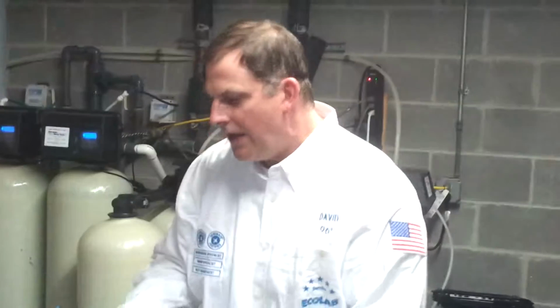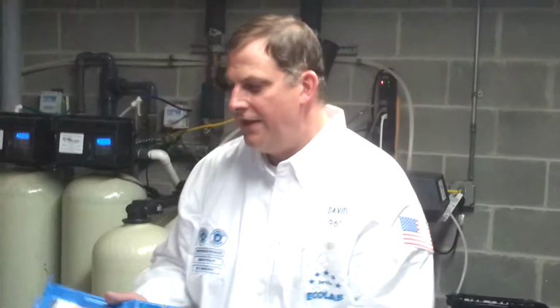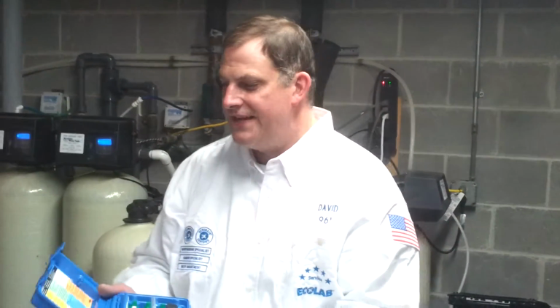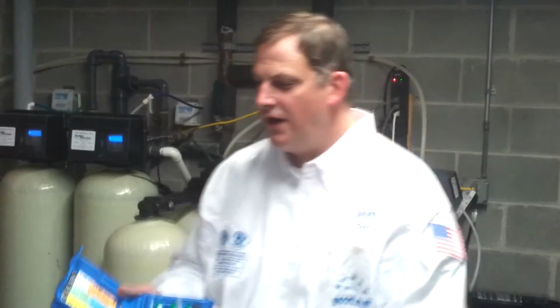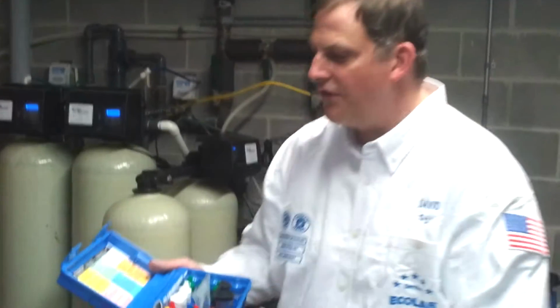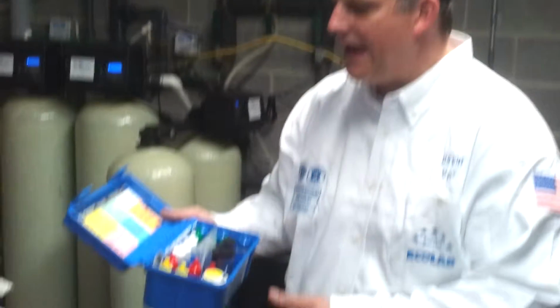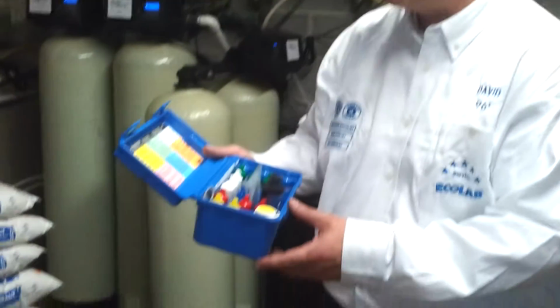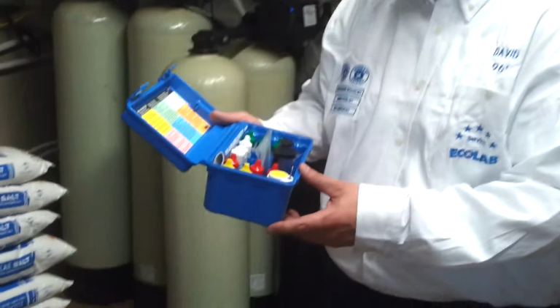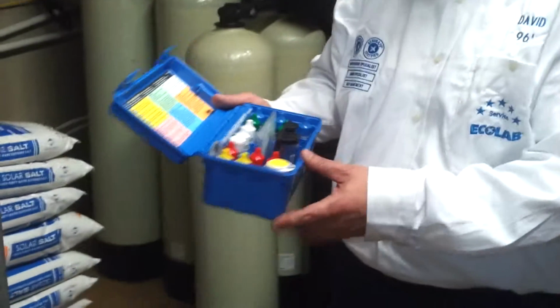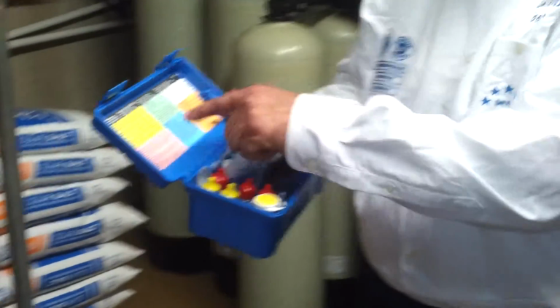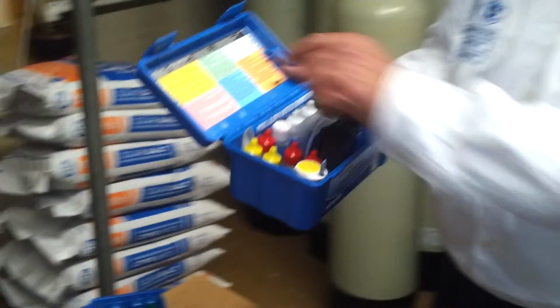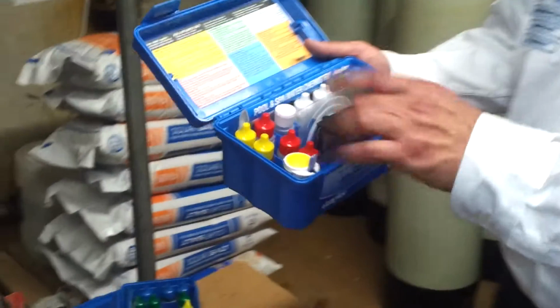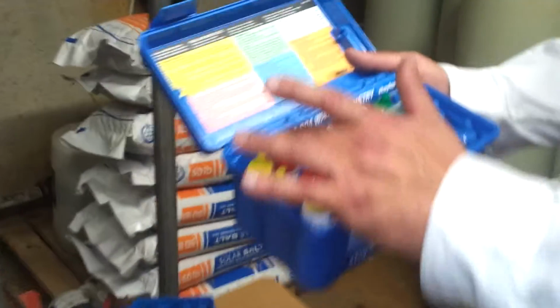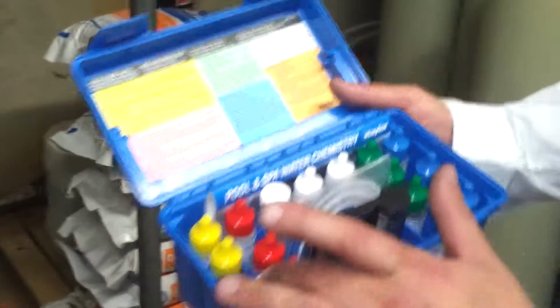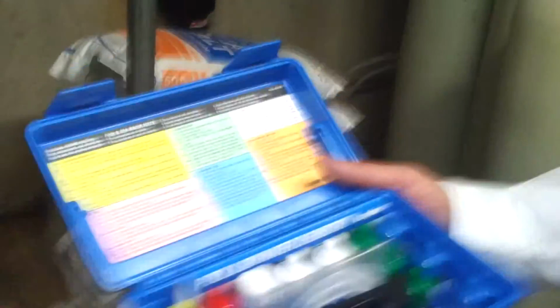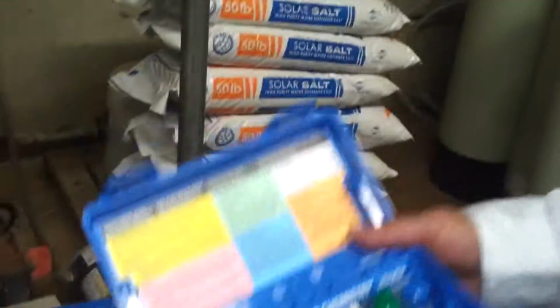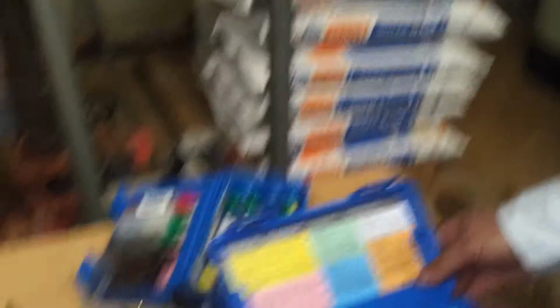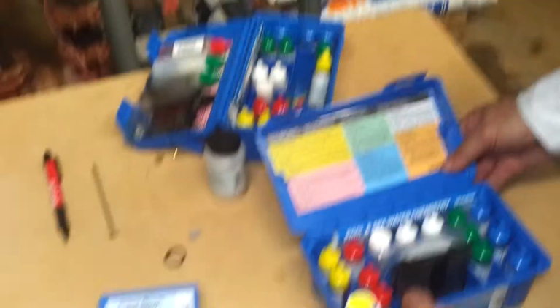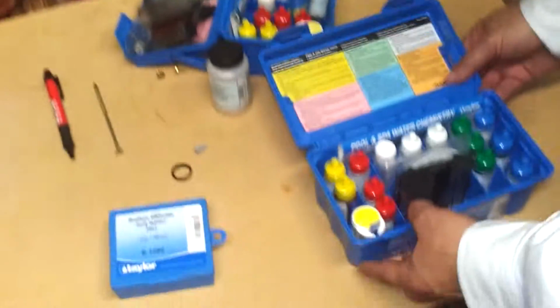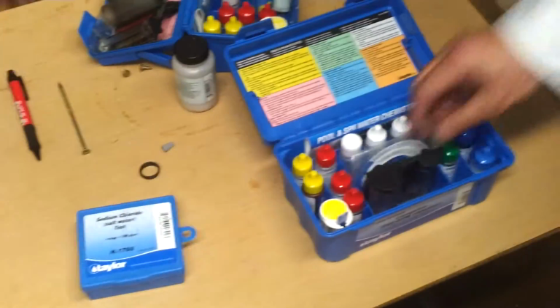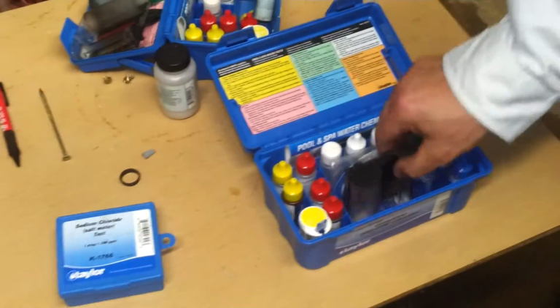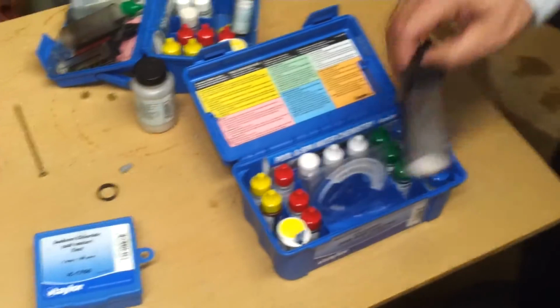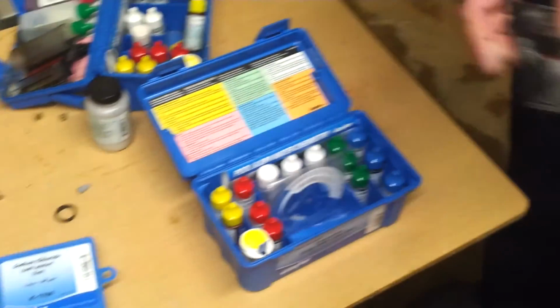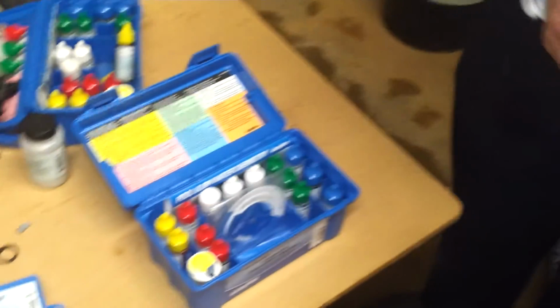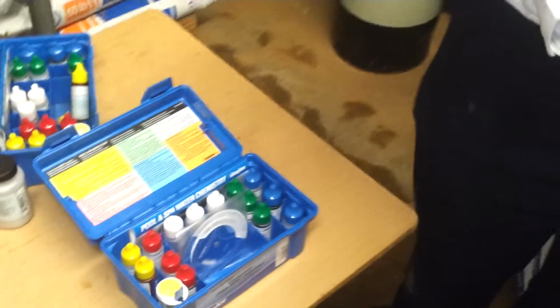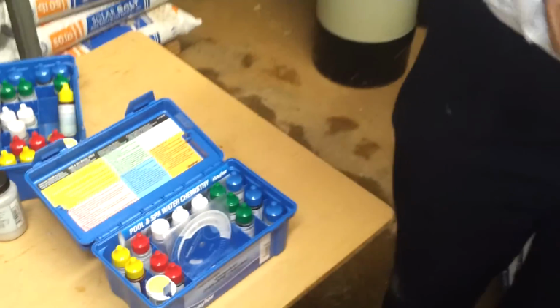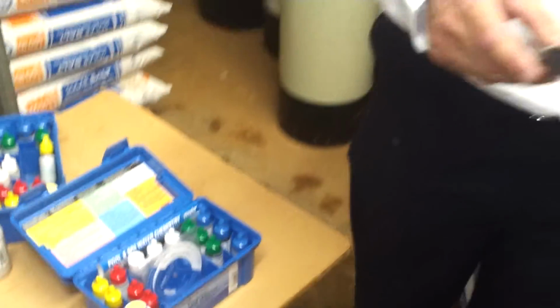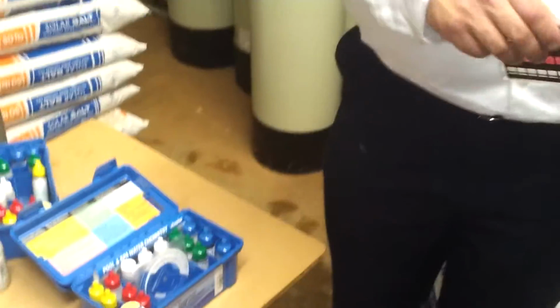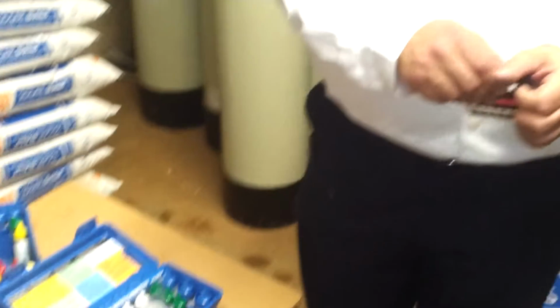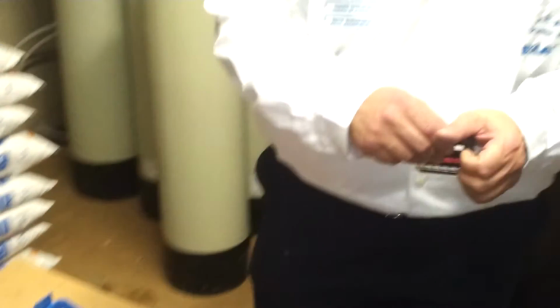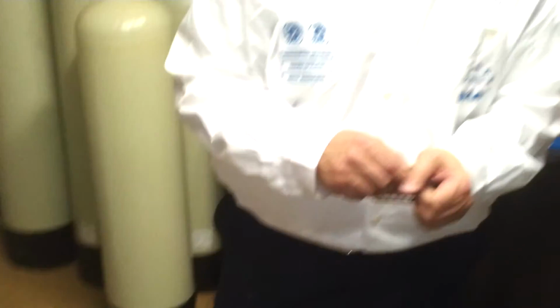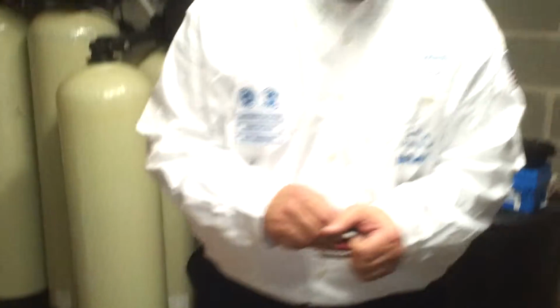The test we're going to go over right now is the free chlorine test using the yellow bottles. This is going to indicate to us how much active chlorine we have in the water.